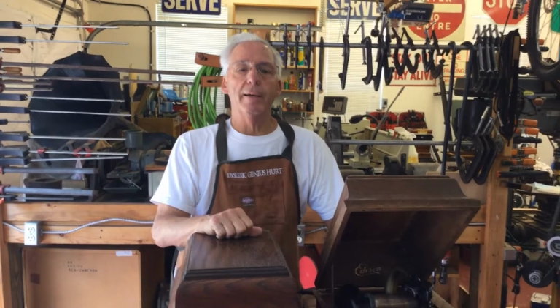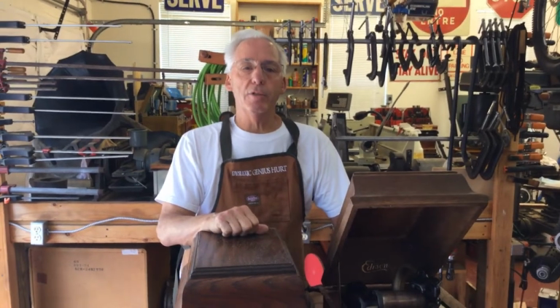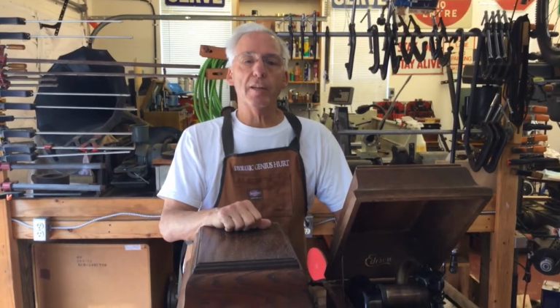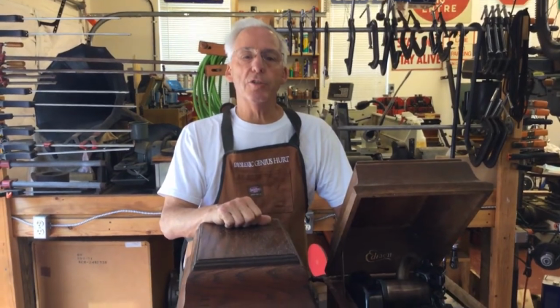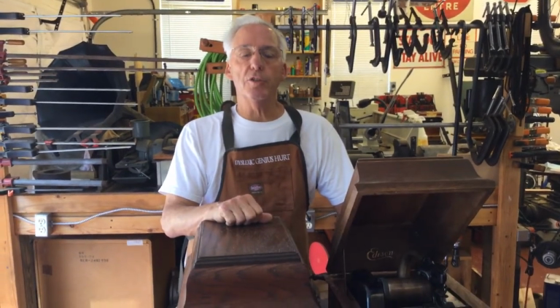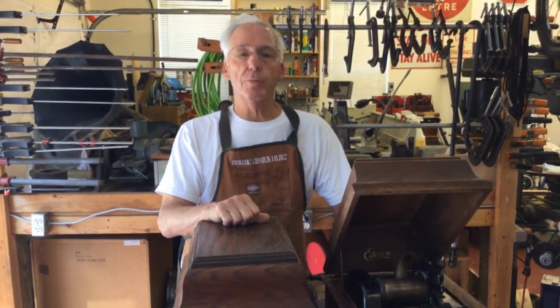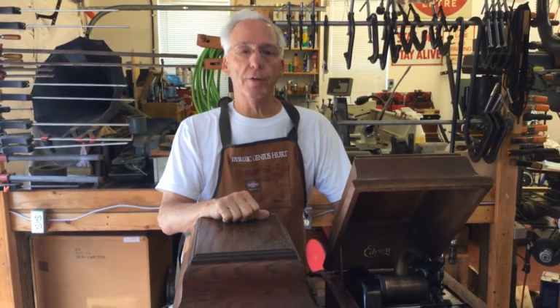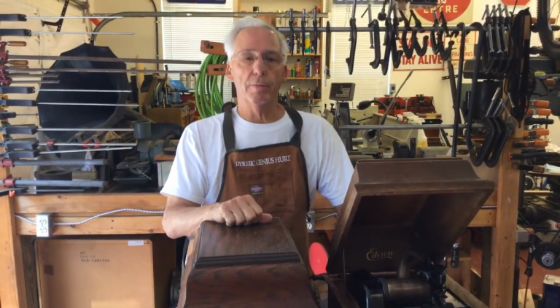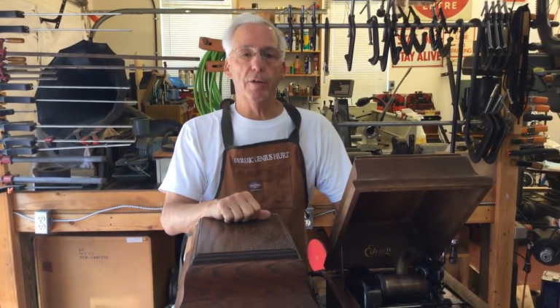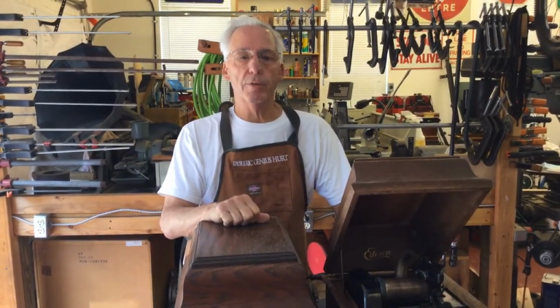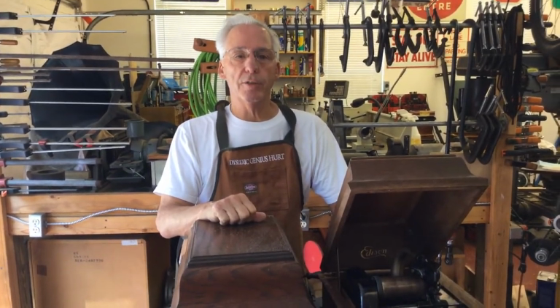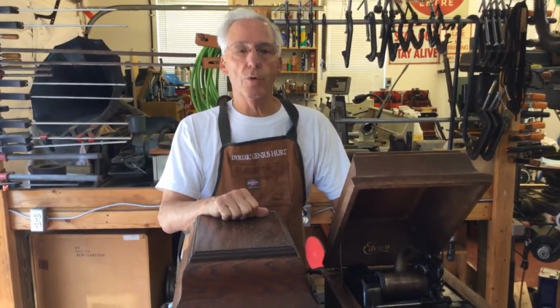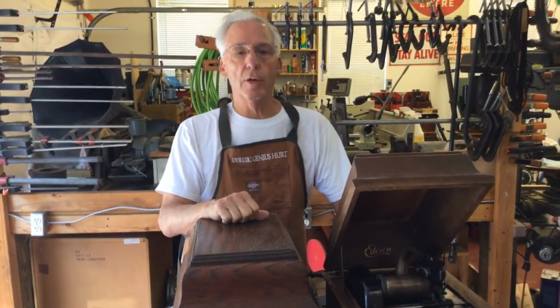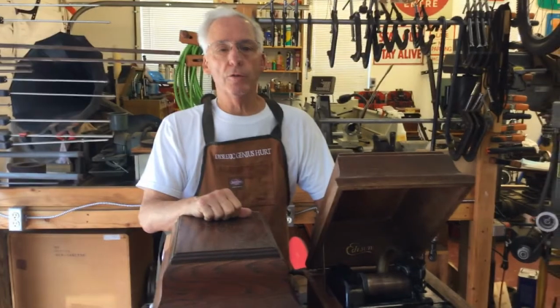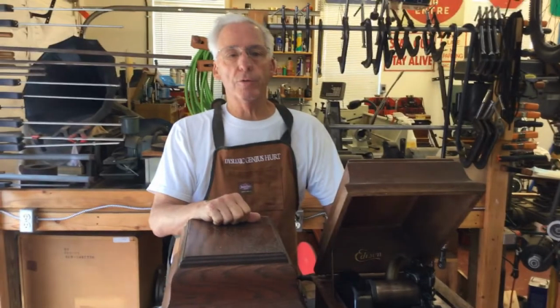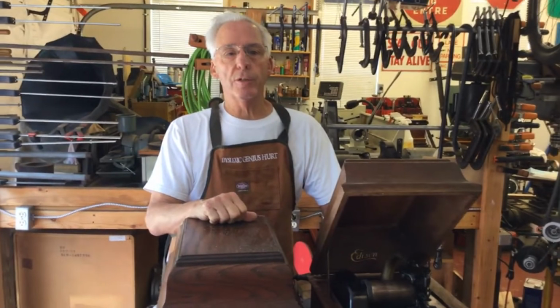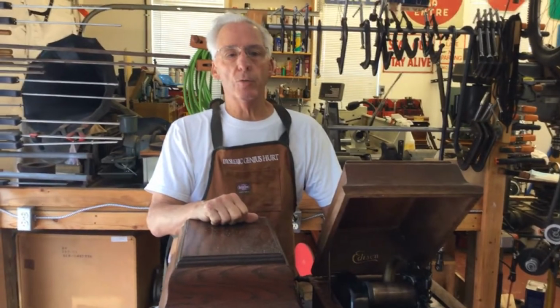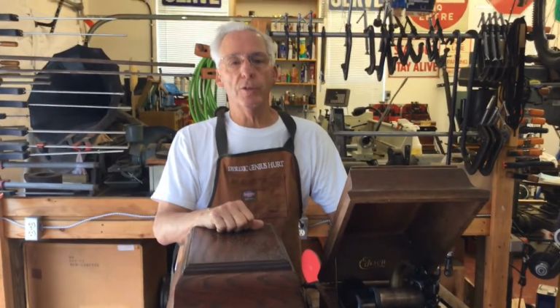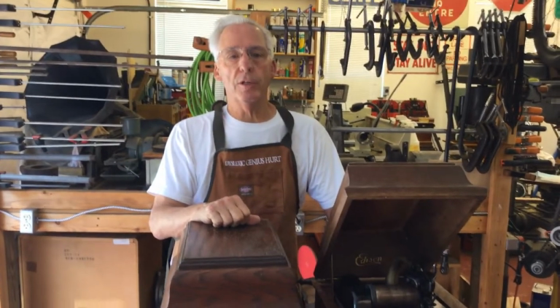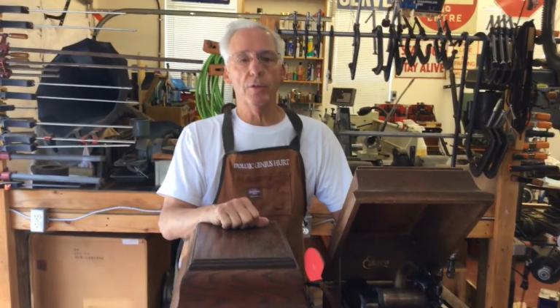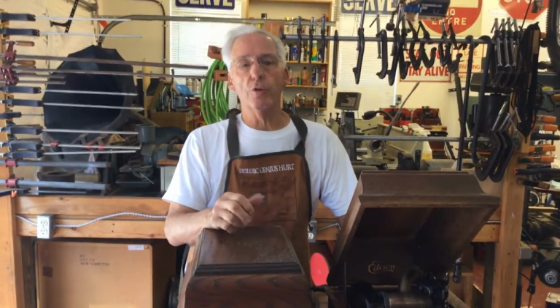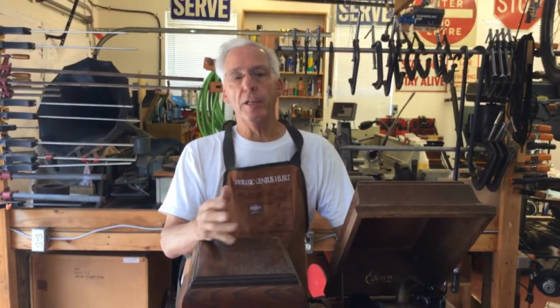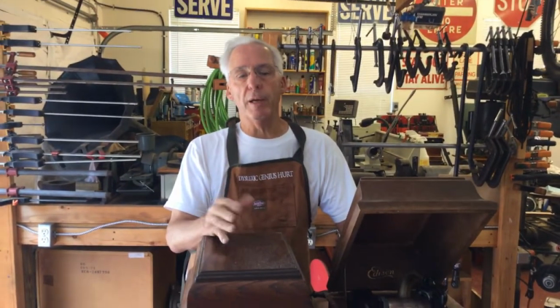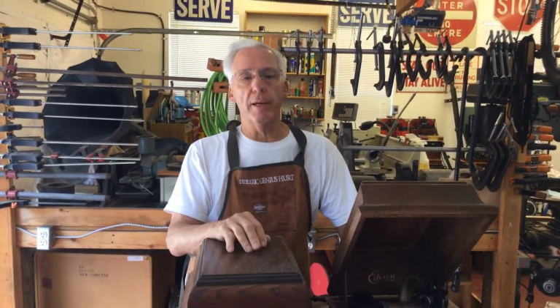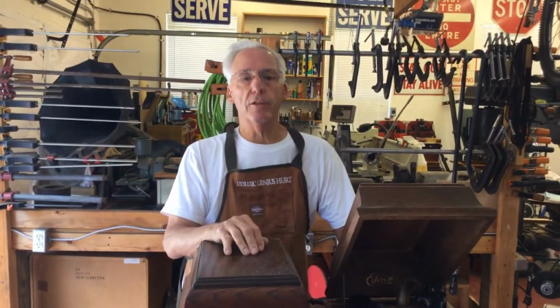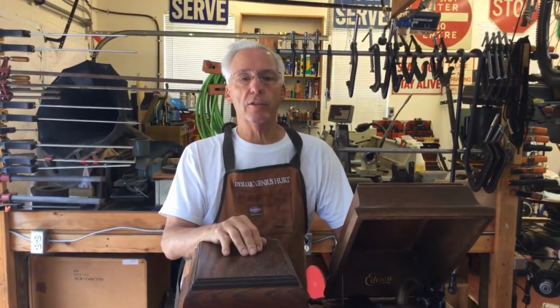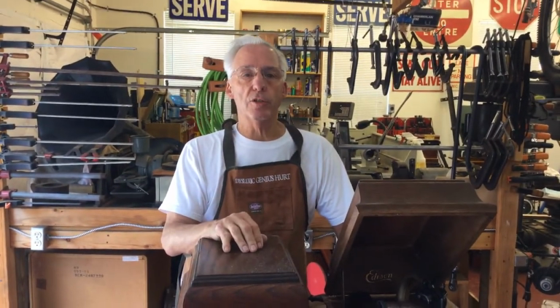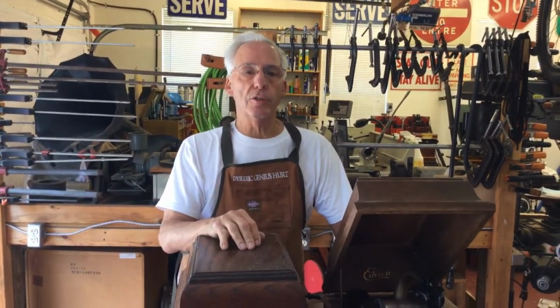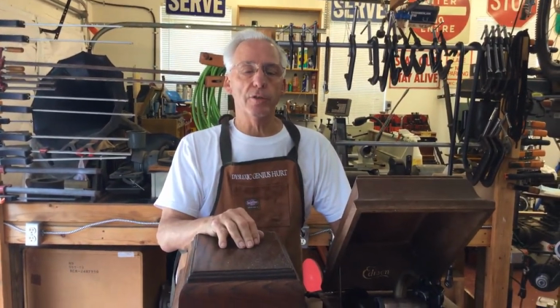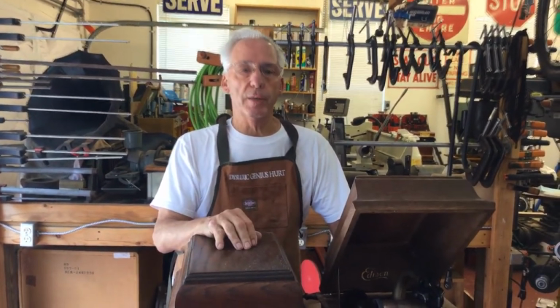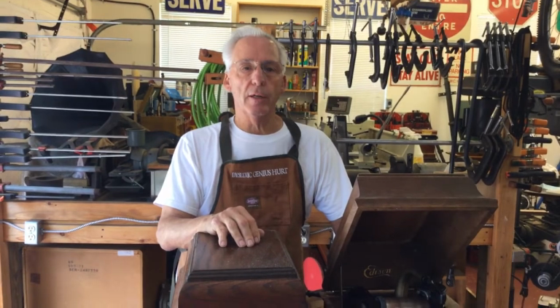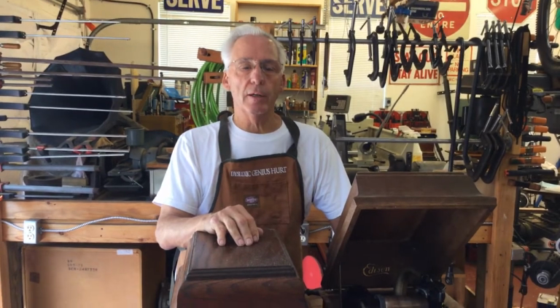Hi, Dyslexic Genius here, Brad Hurt. My phone number is 864-236-1680, or you can email me at dyslexicgeniushurt at gmail.com.